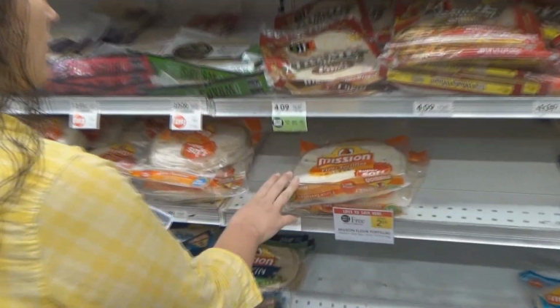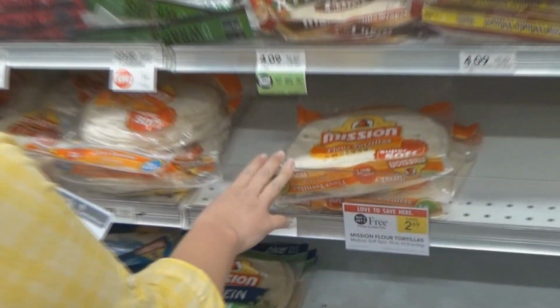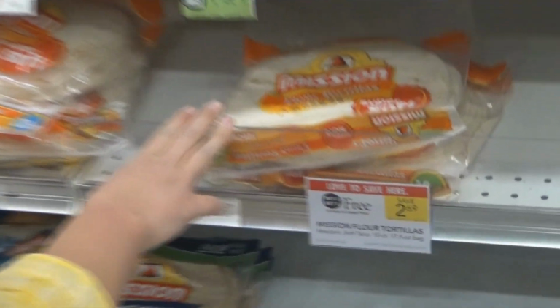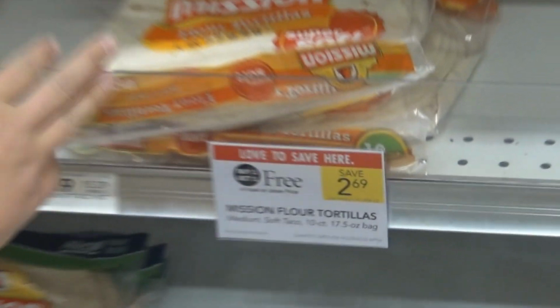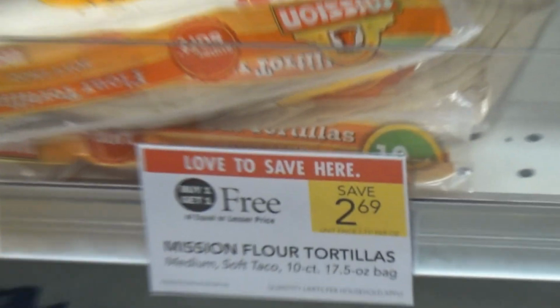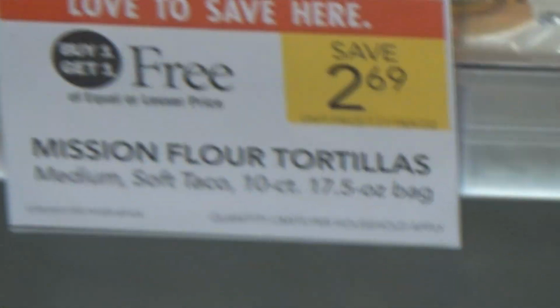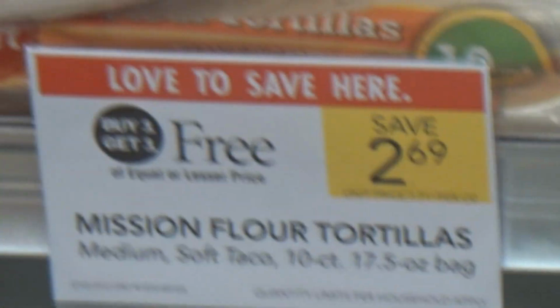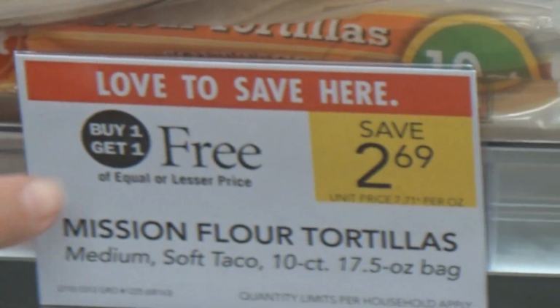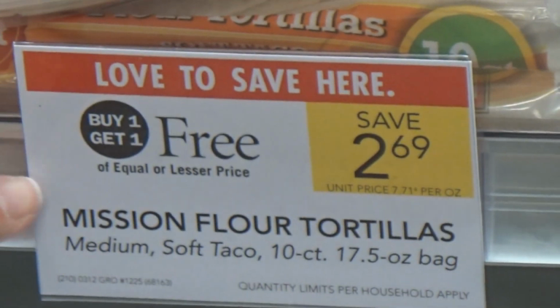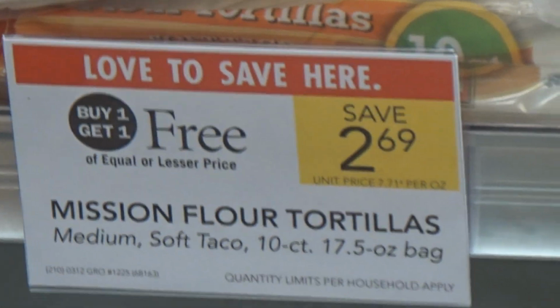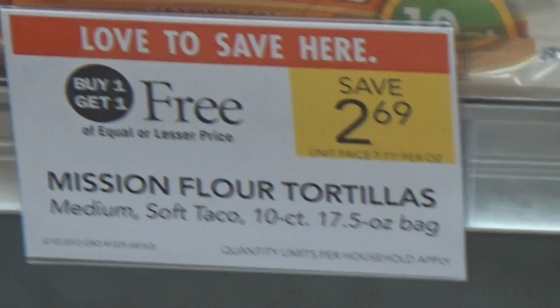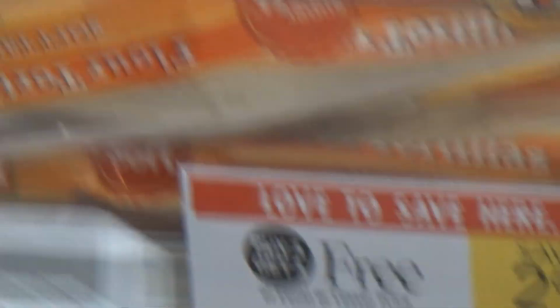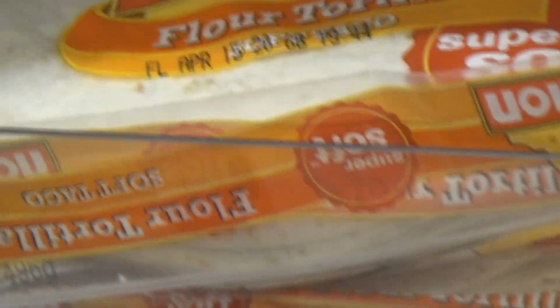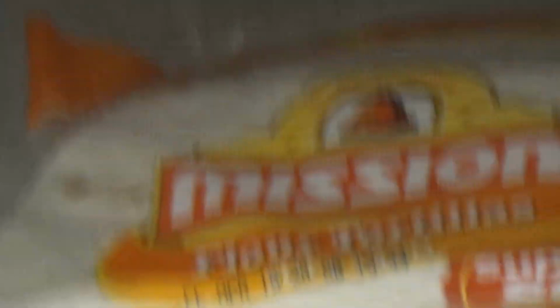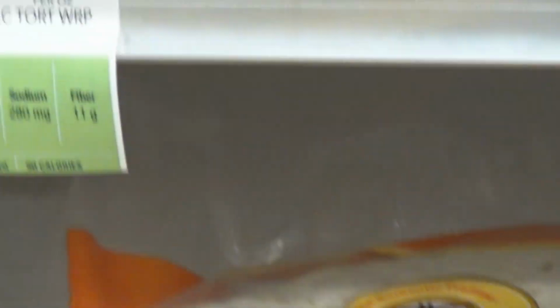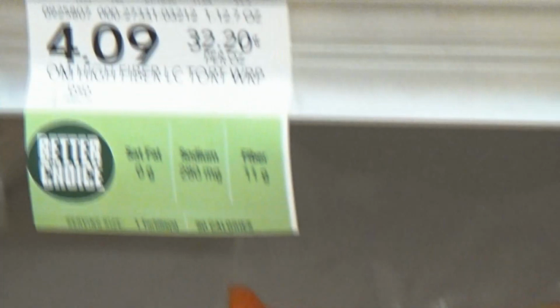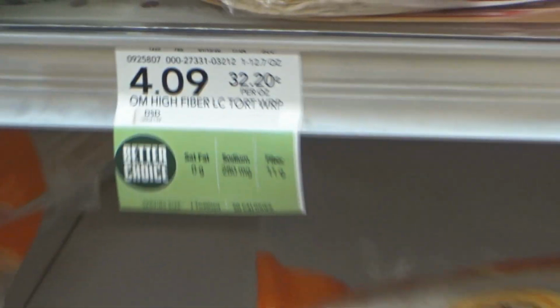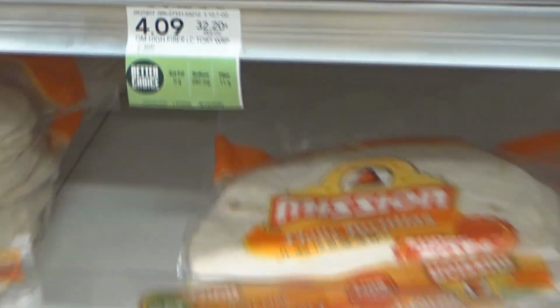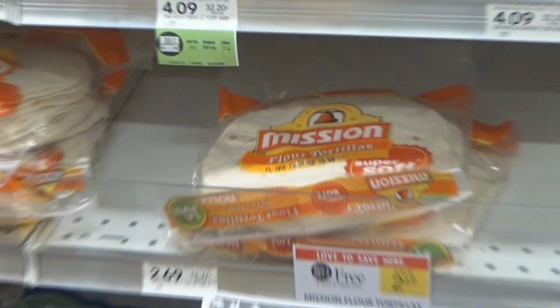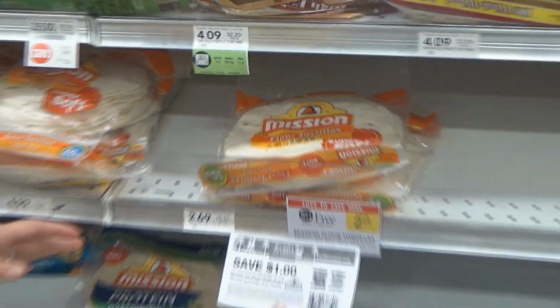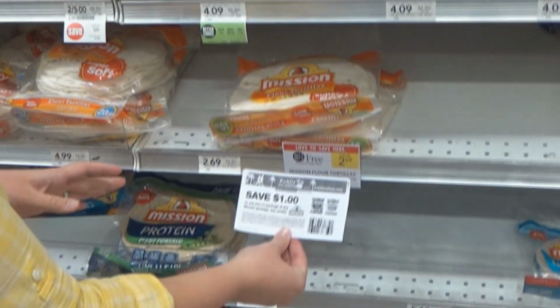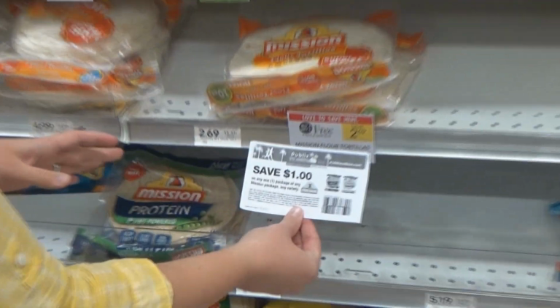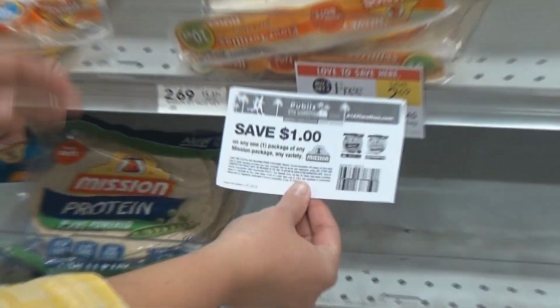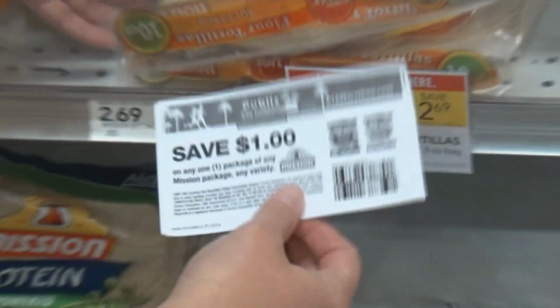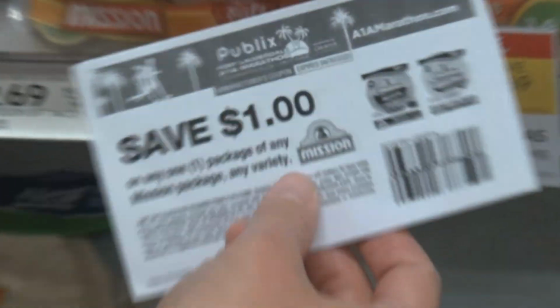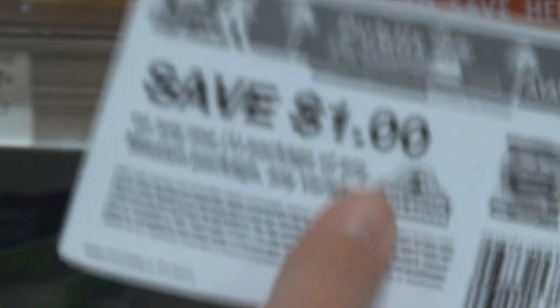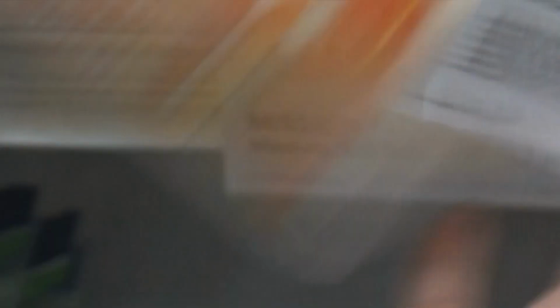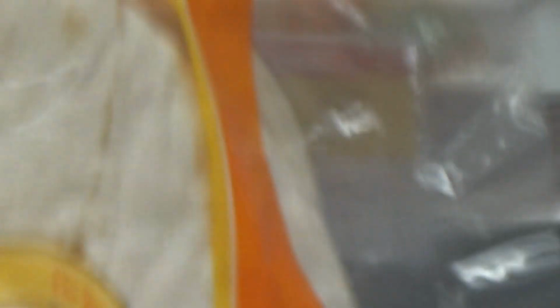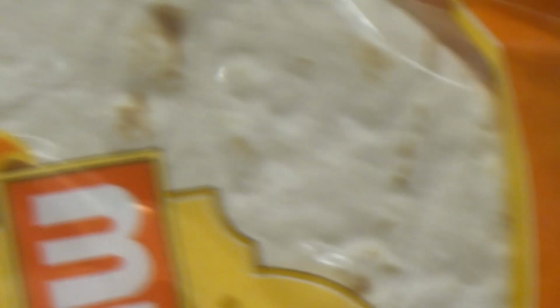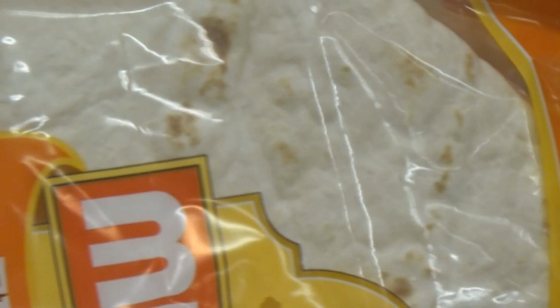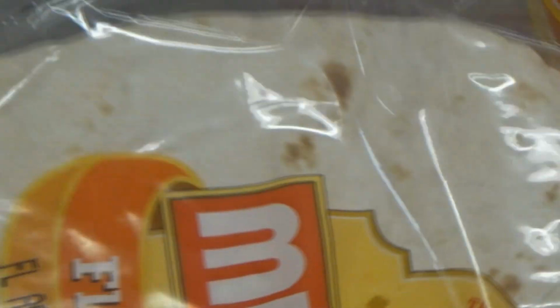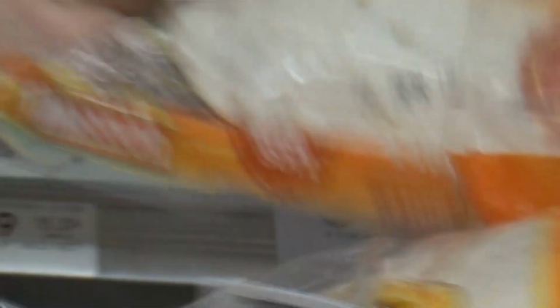The first deal that we're getting today is on the Mission Flour Tortillas. These are like medium-sized tortillas. They're BOGO at $2.69 and there's a $1 off one printable coupon. This is a PDF coupon so there's no limit on it. This is going to be only $0.35 each and we need two of these today.